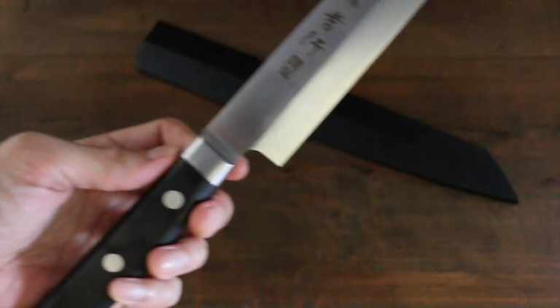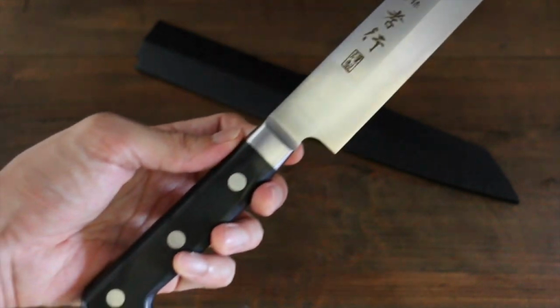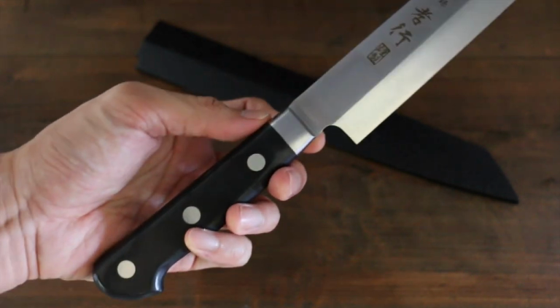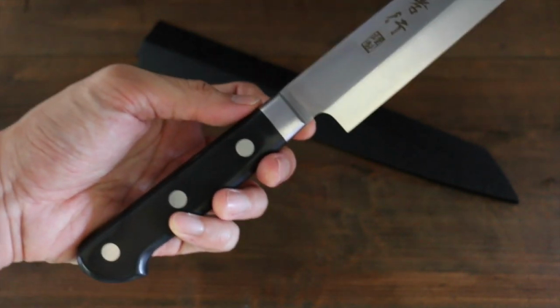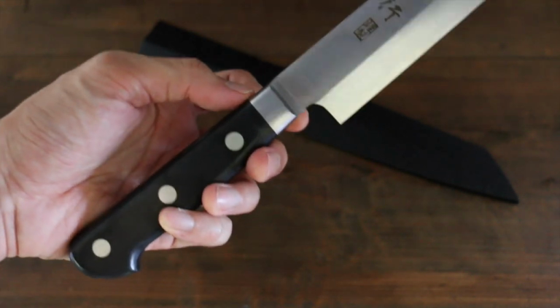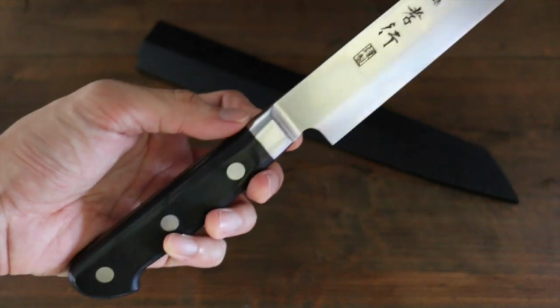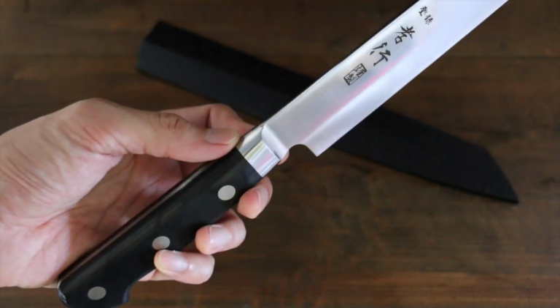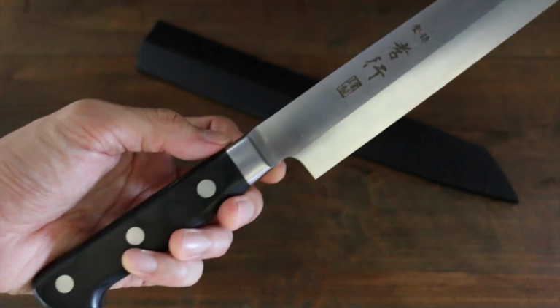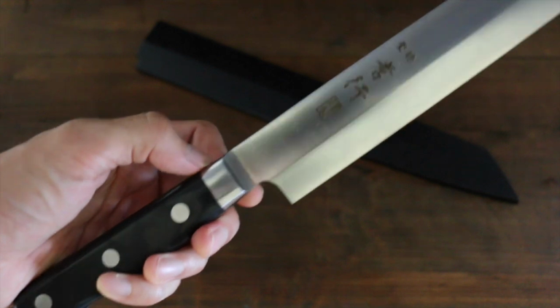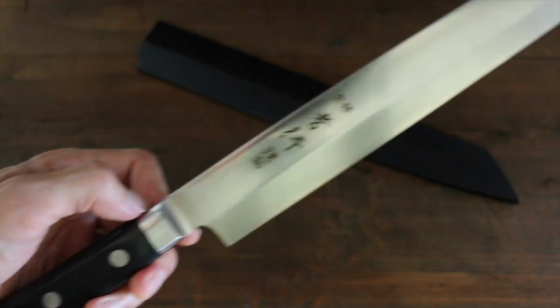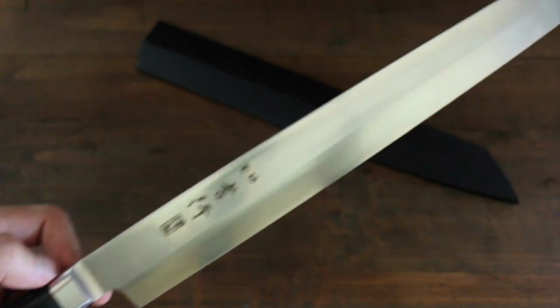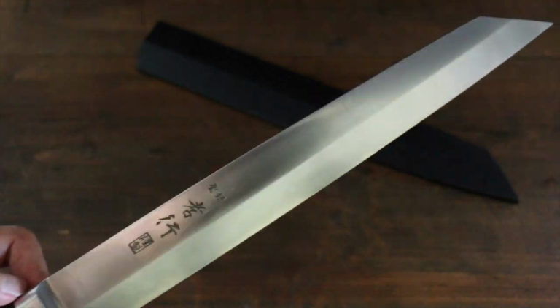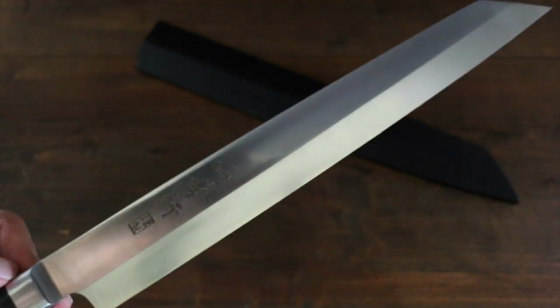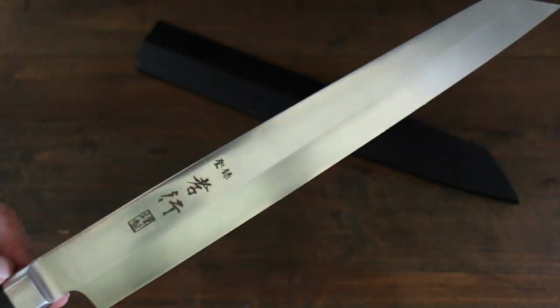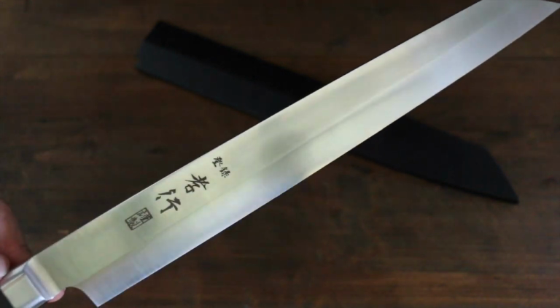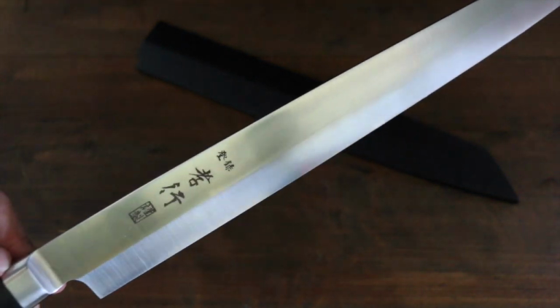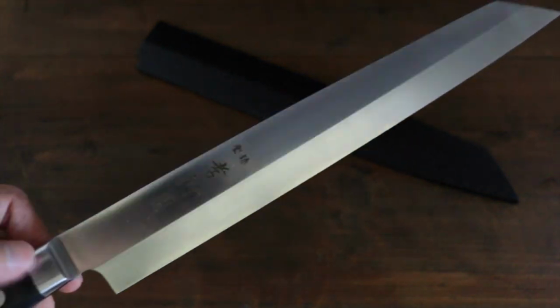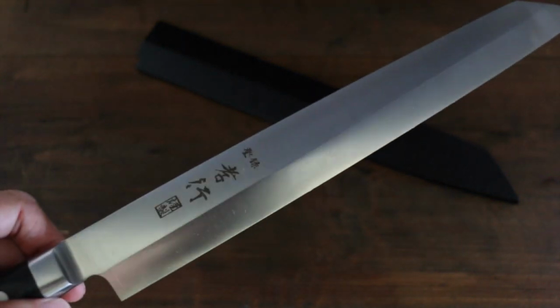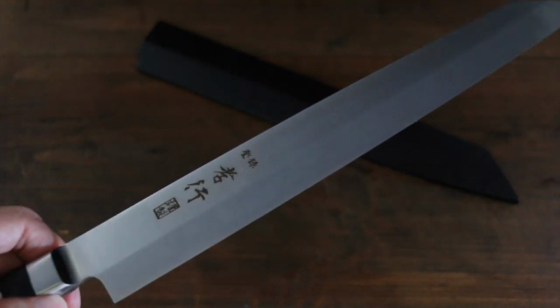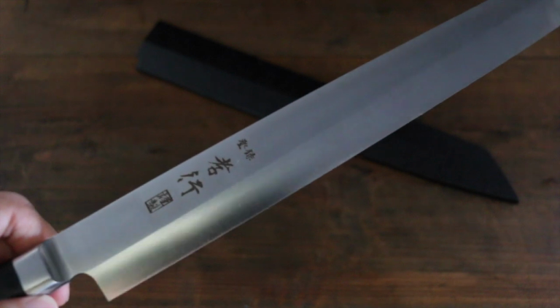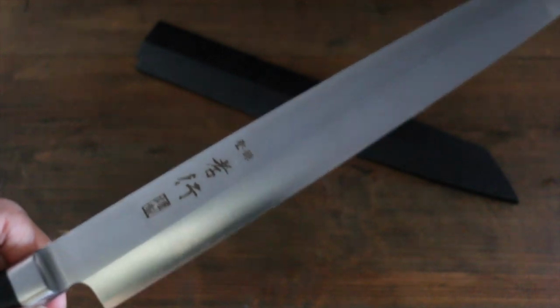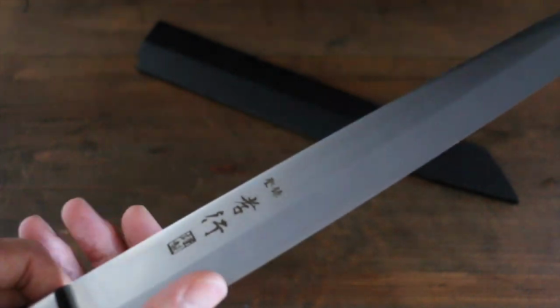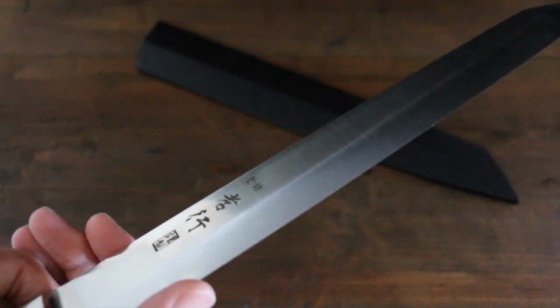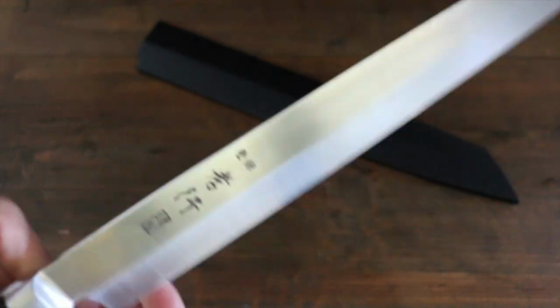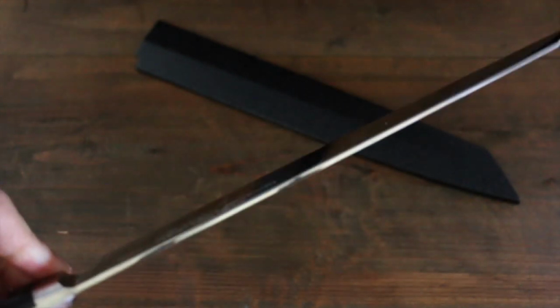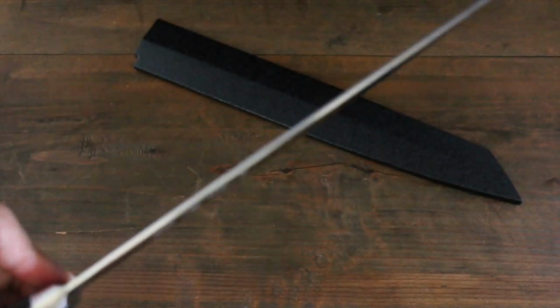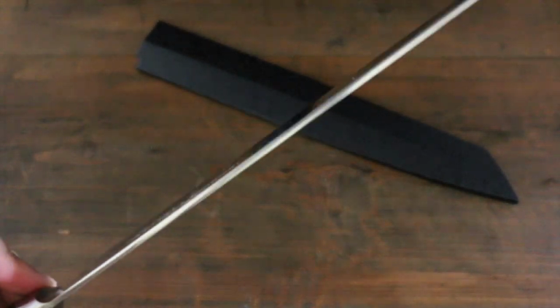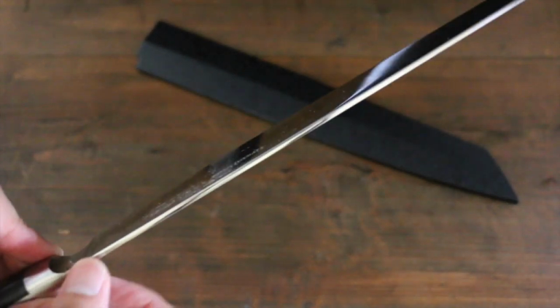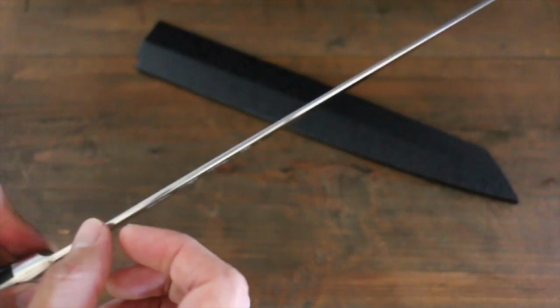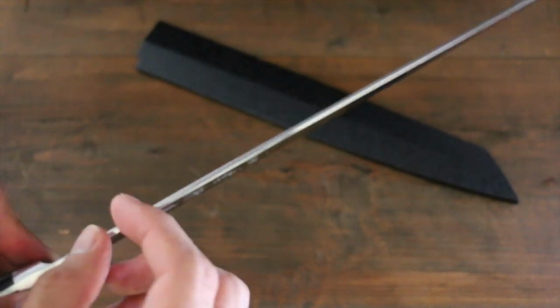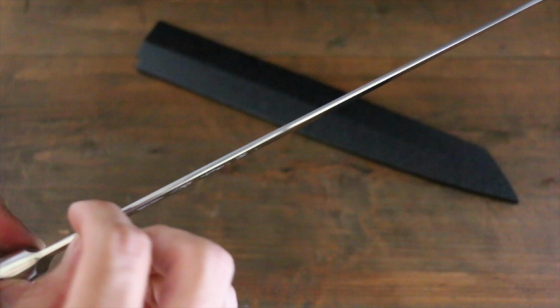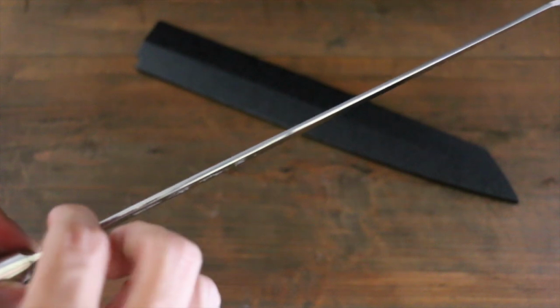It has a very nice handle. The blade length is 260mm. It's quite heavy and, as you can see, quite thick.